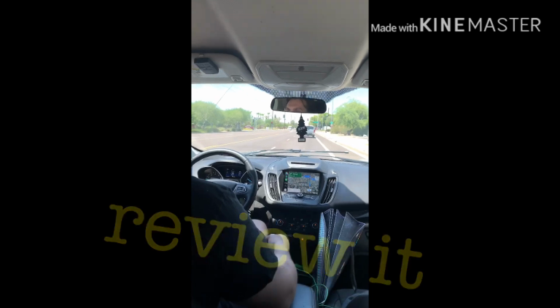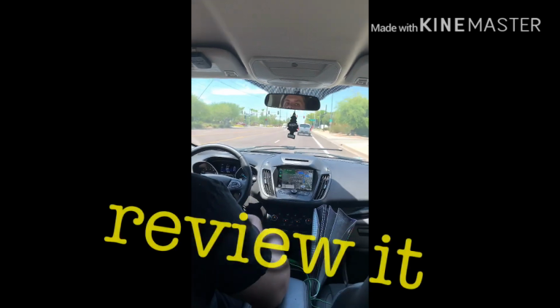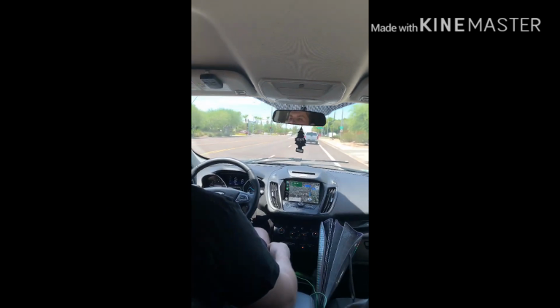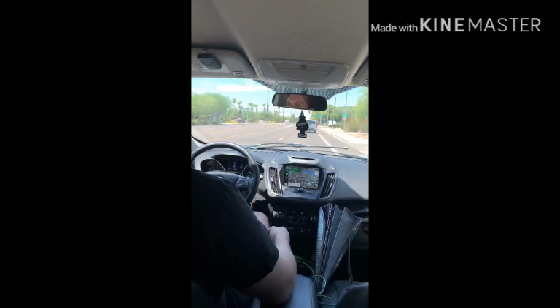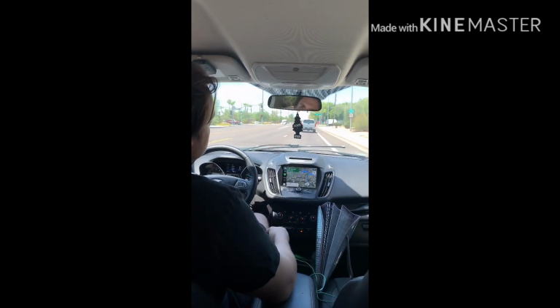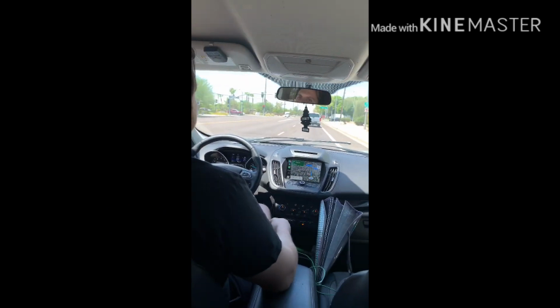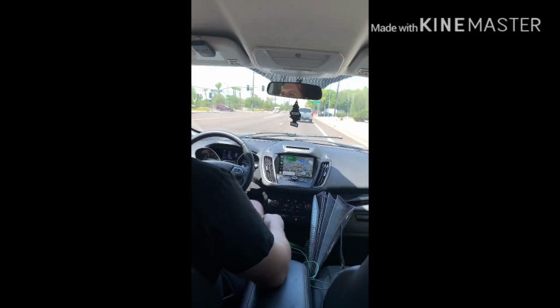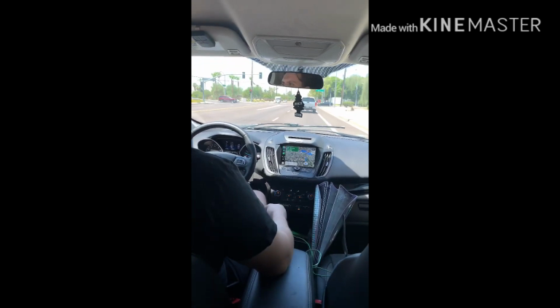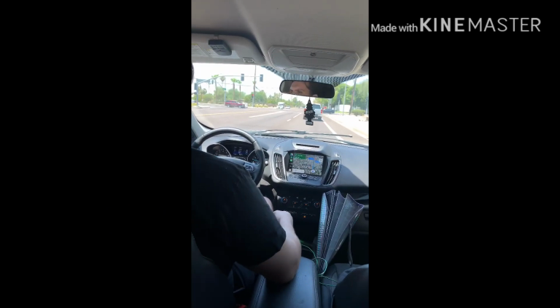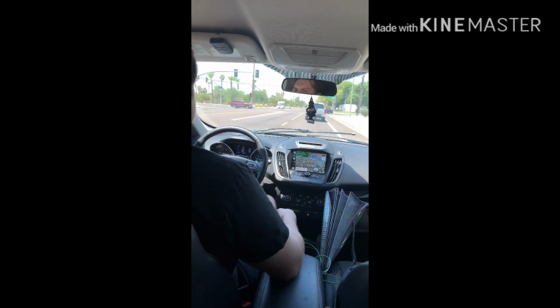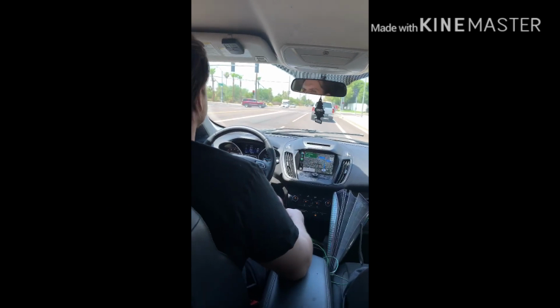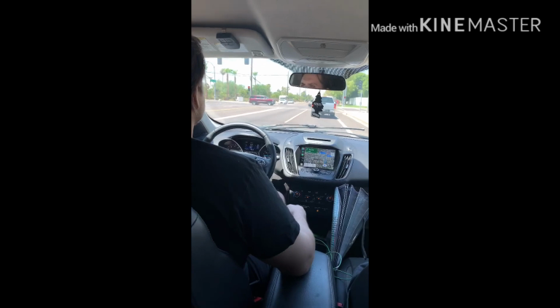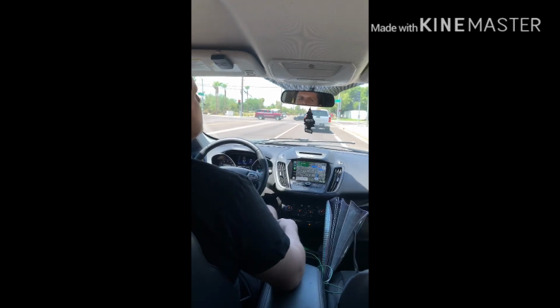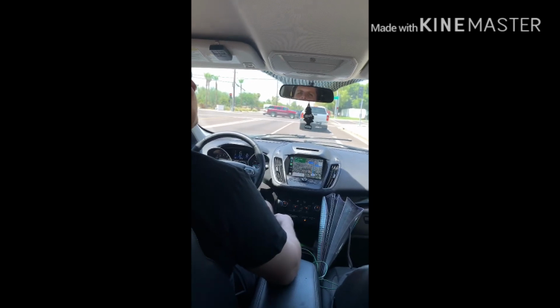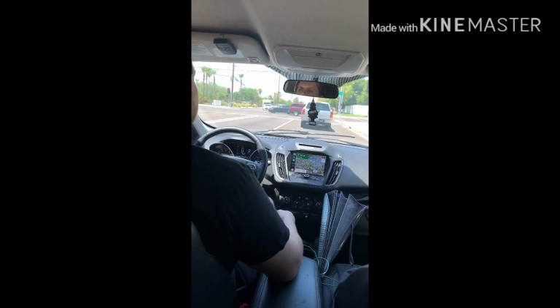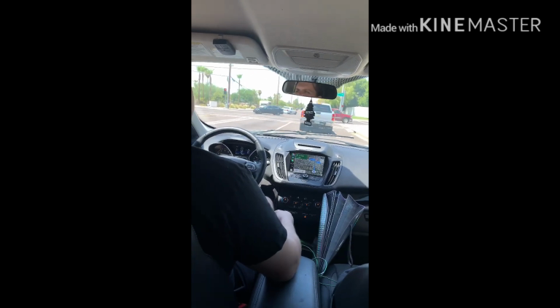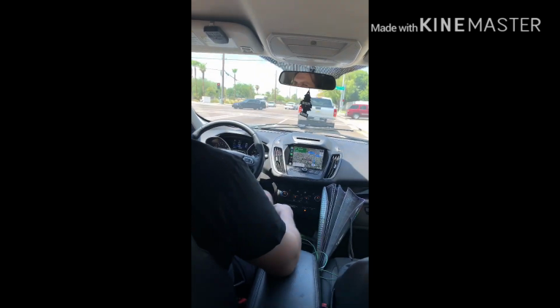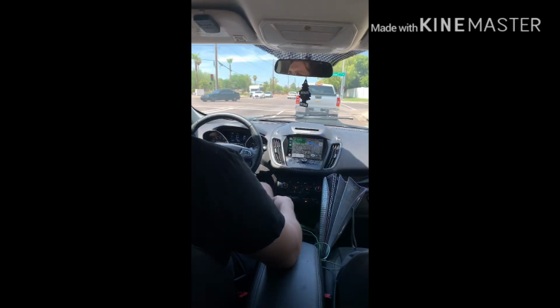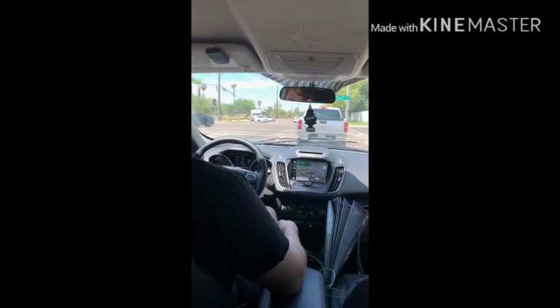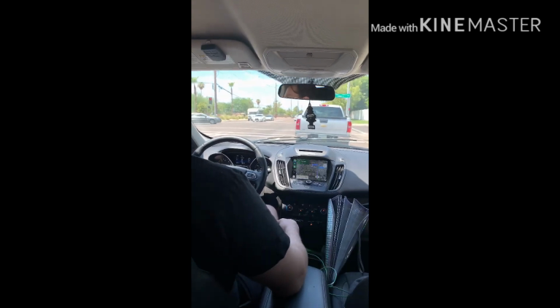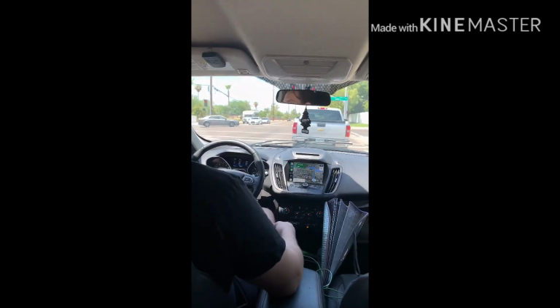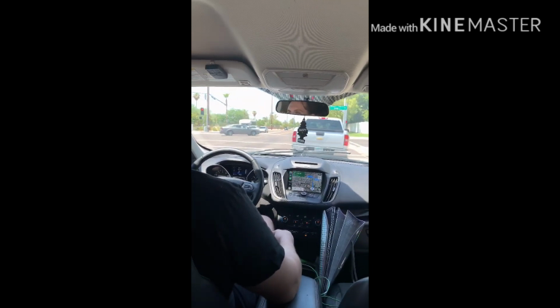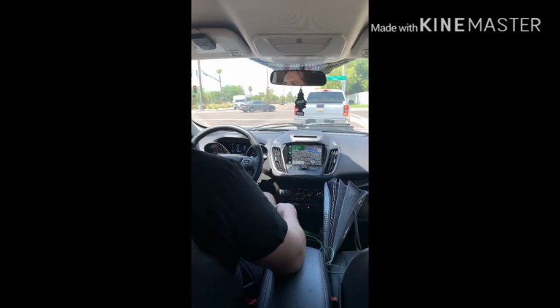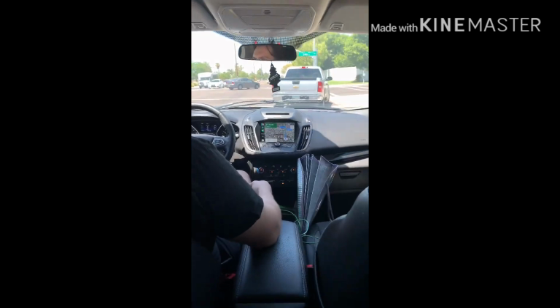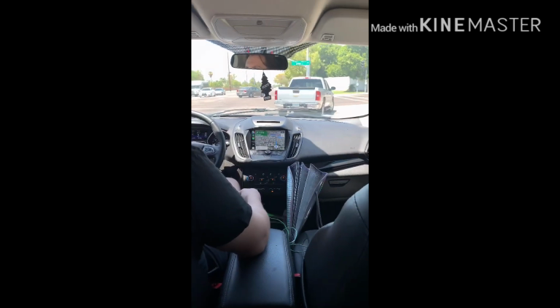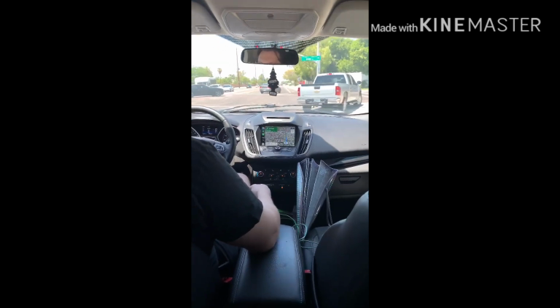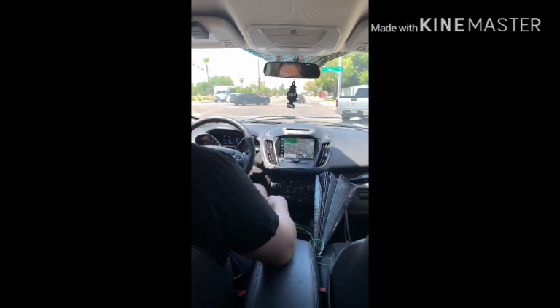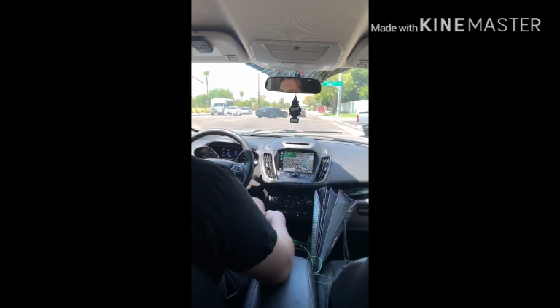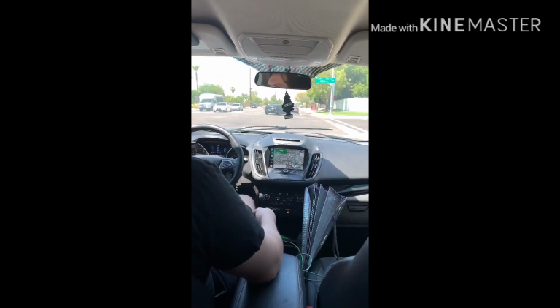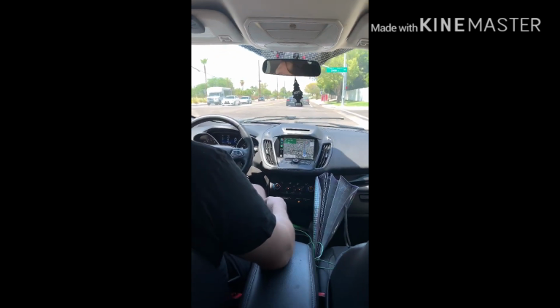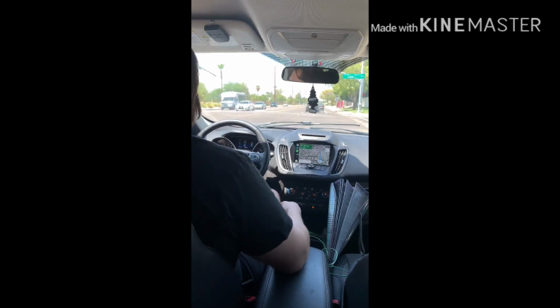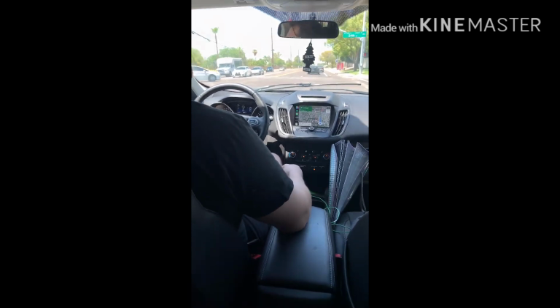Hi guys! So we are on our way to Miss Southern Avenue to go to Broken Yule Cafe. We're going to try their food, do a course review, and then we're going to show you.